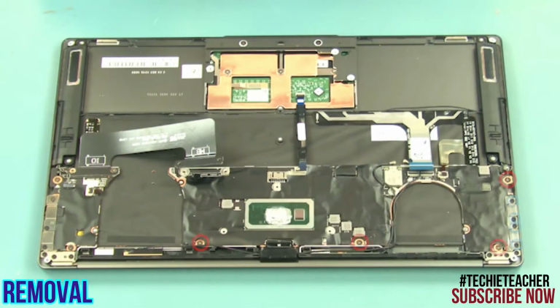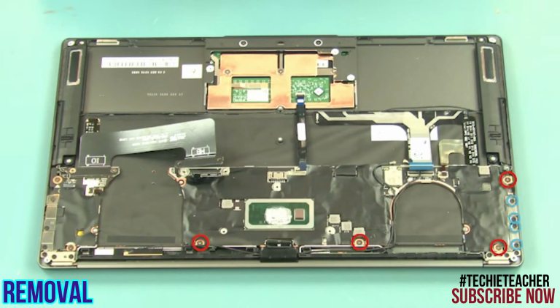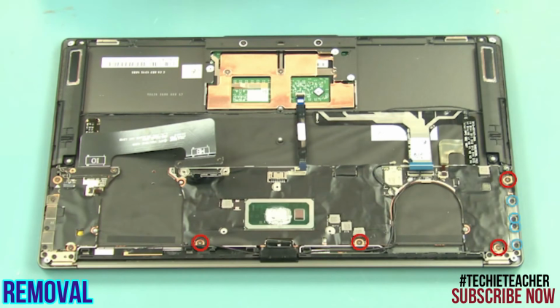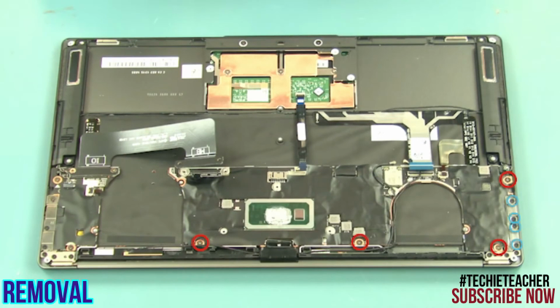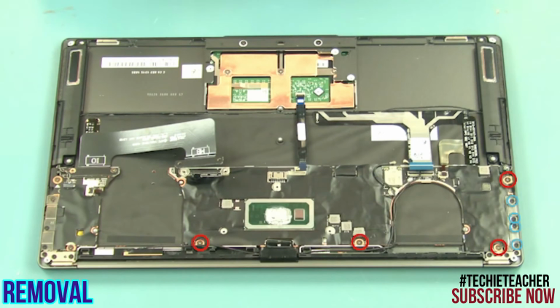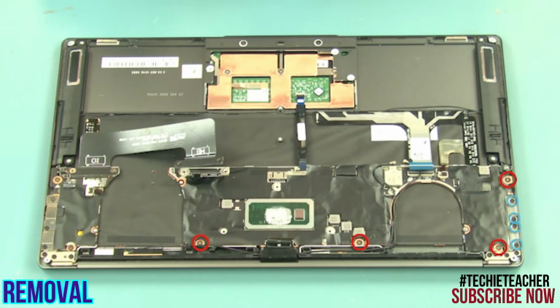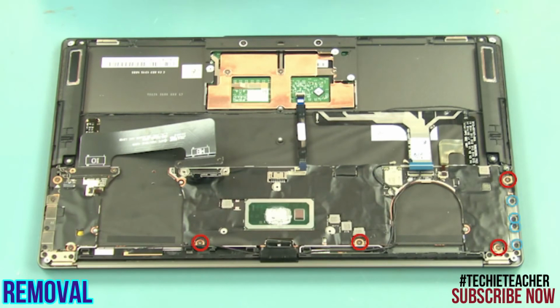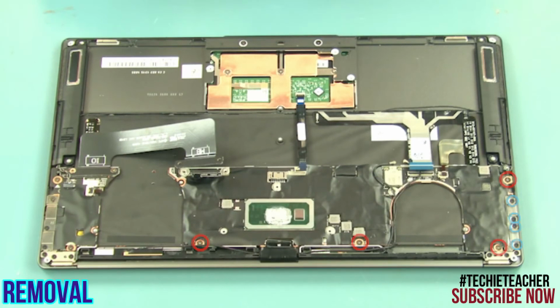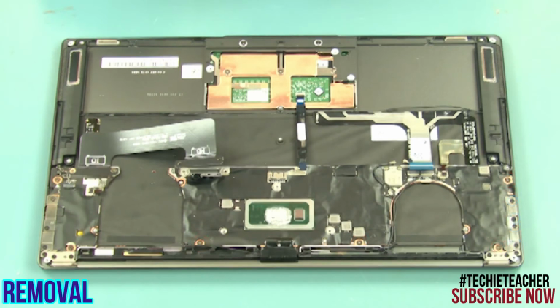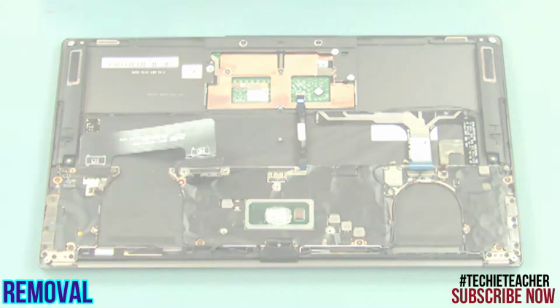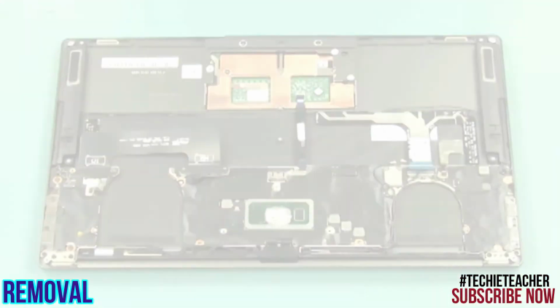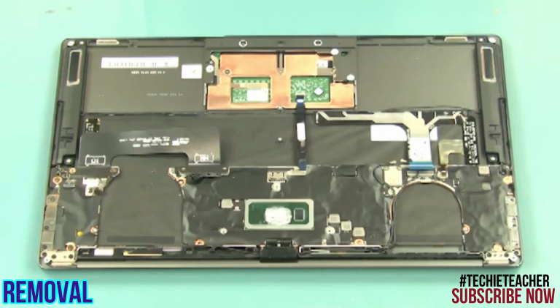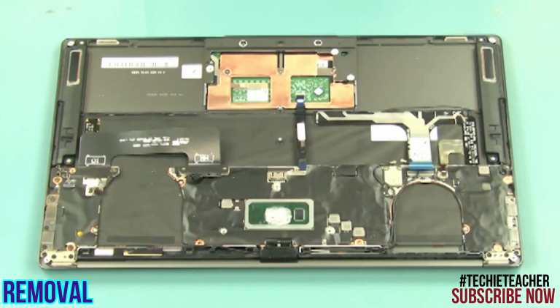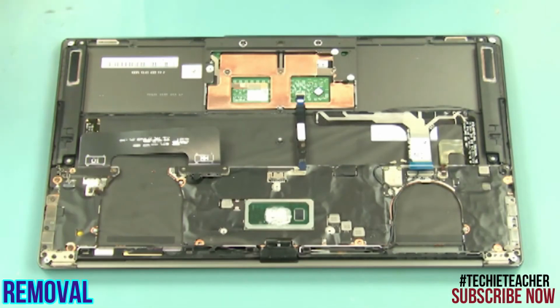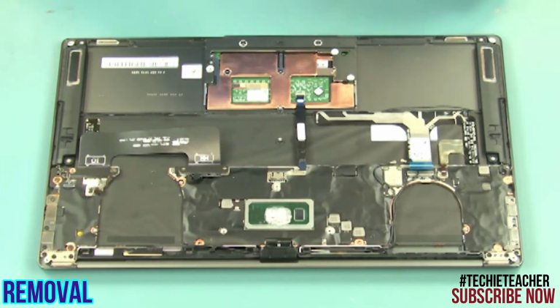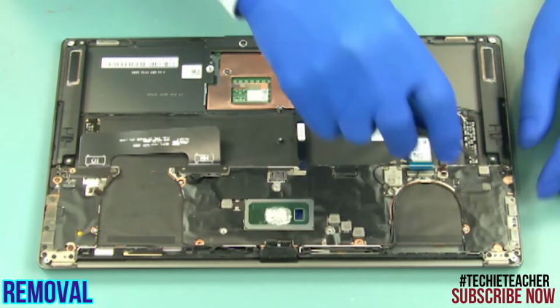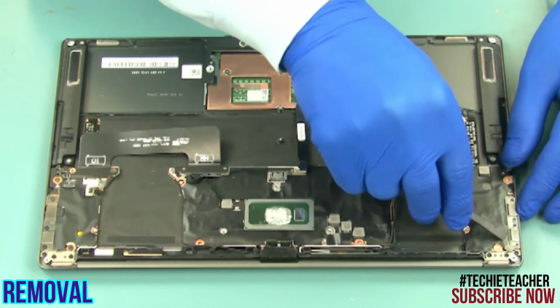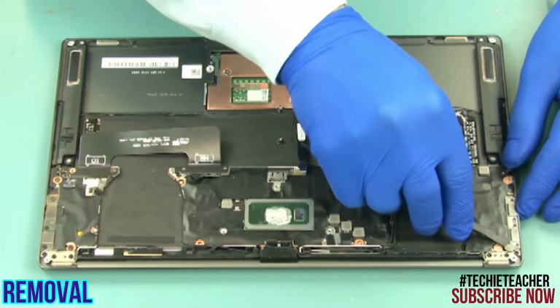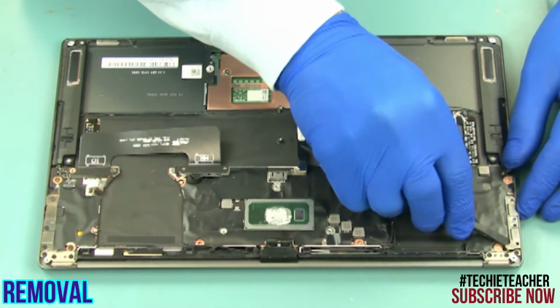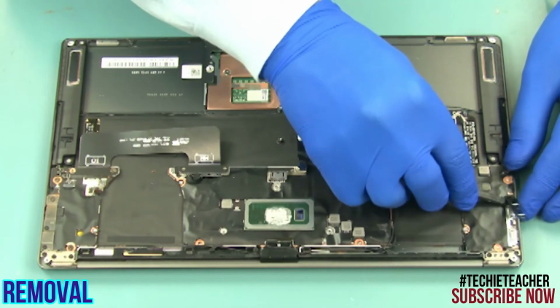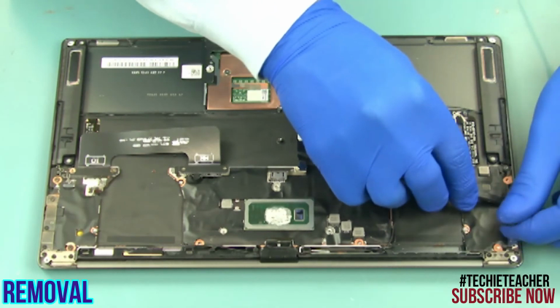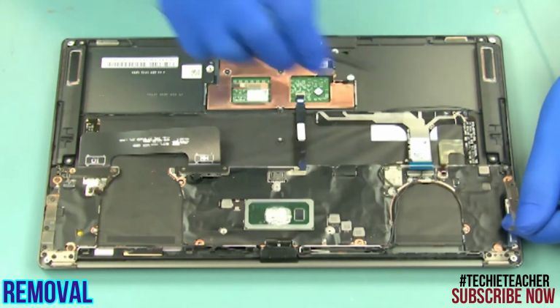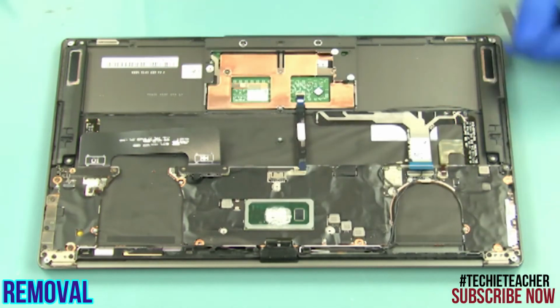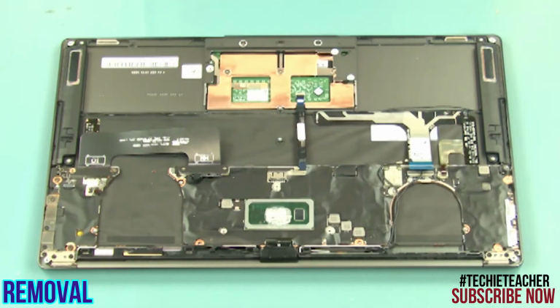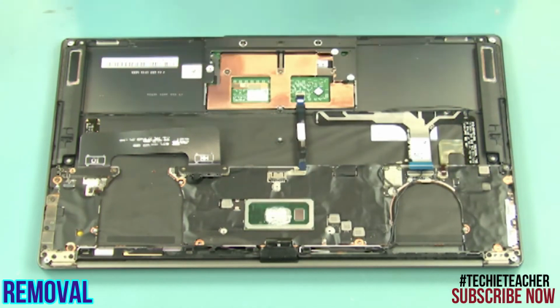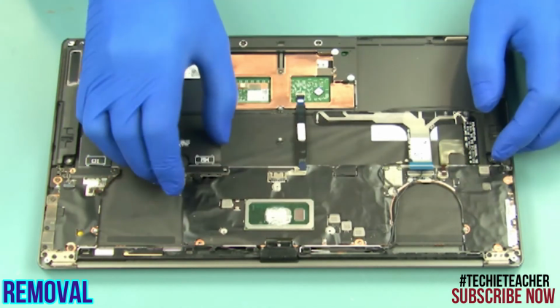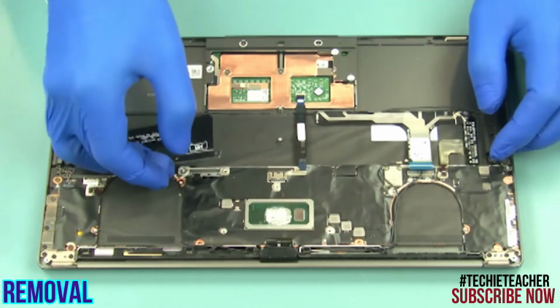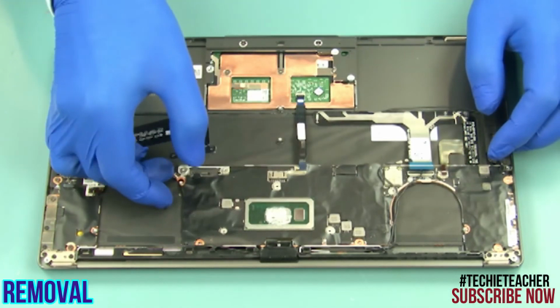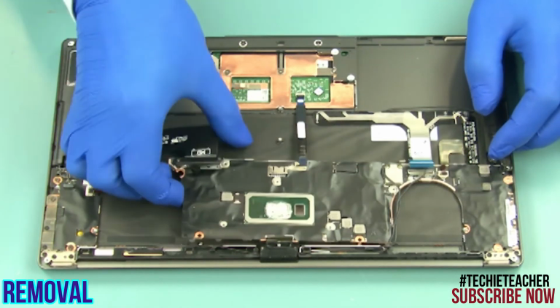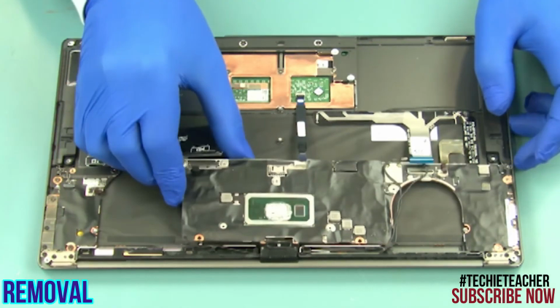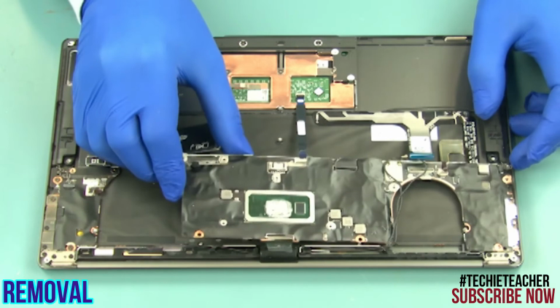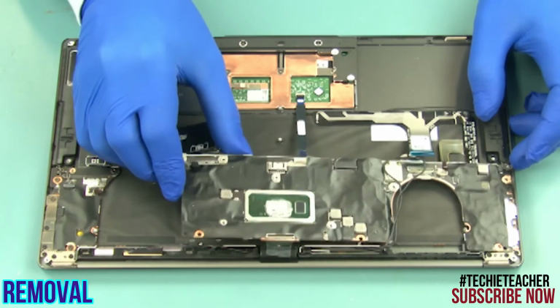Remove eight screws. Remove the port's bracket. Carefully lift up the main board and remove it.